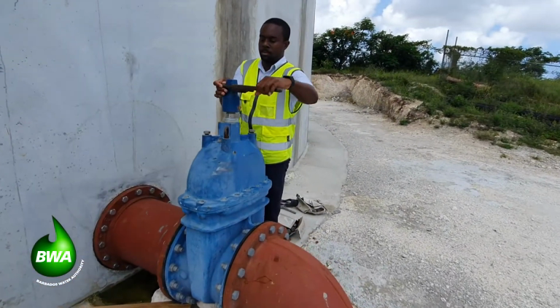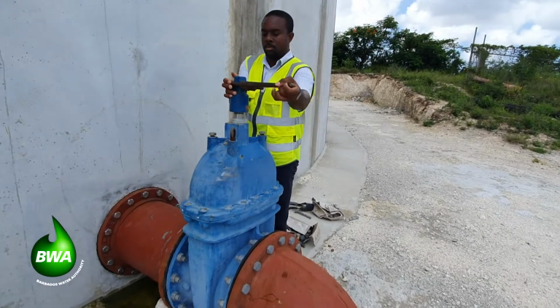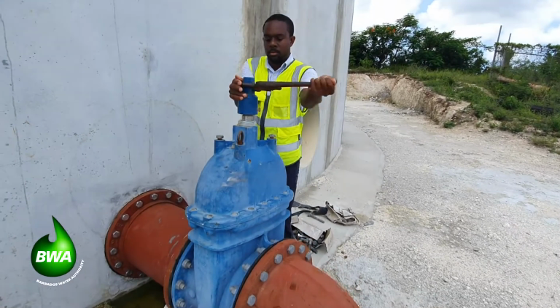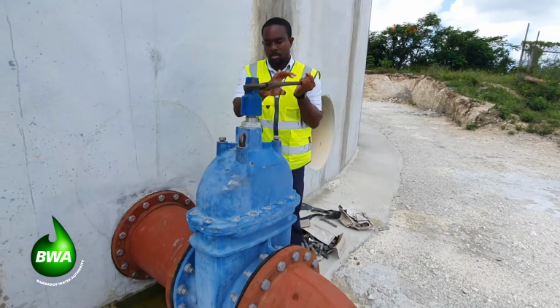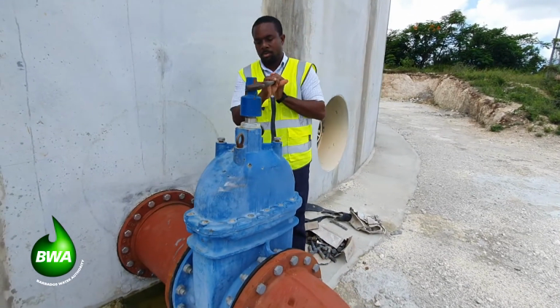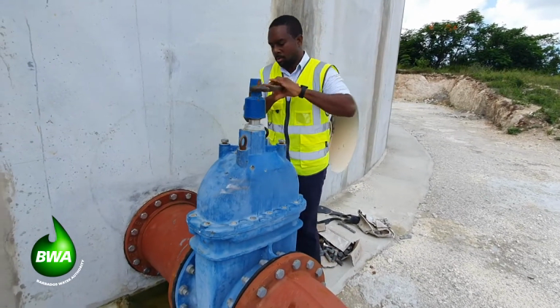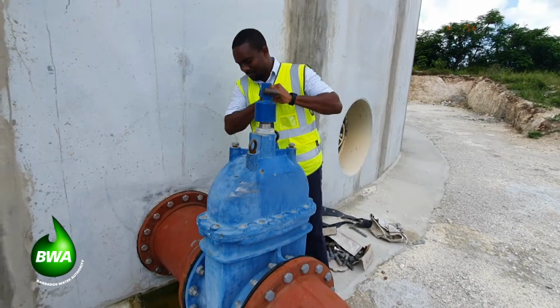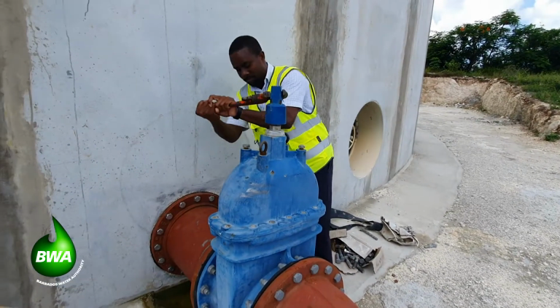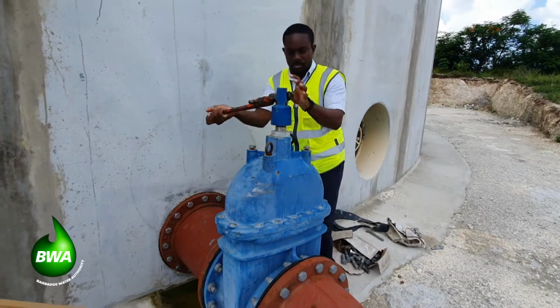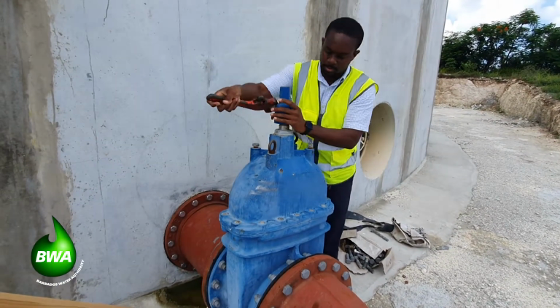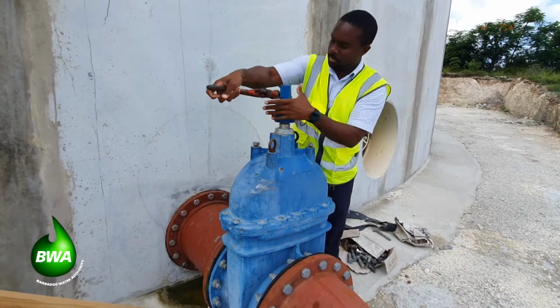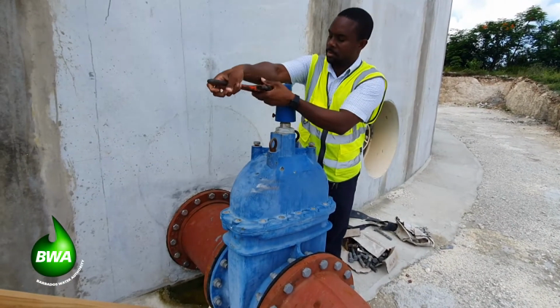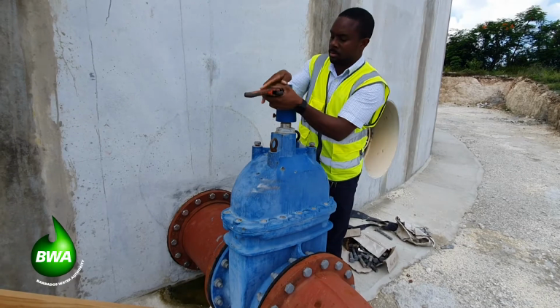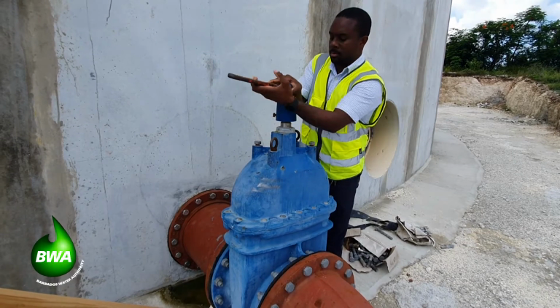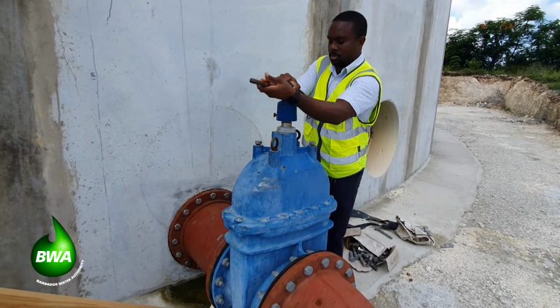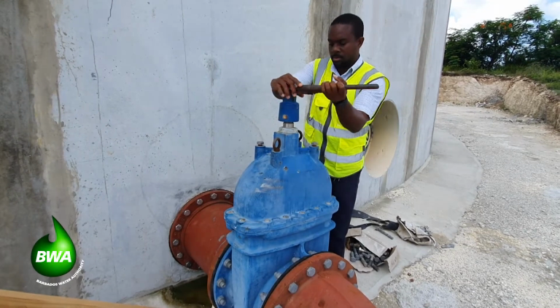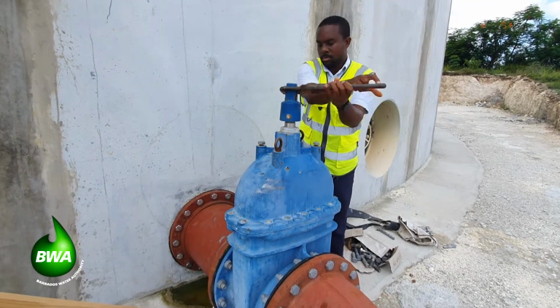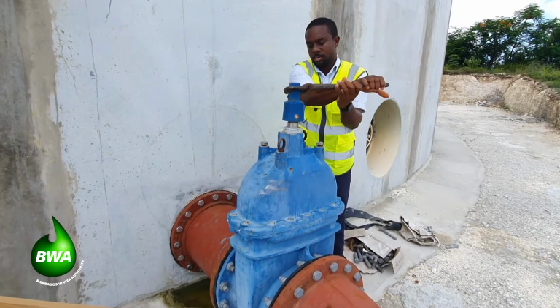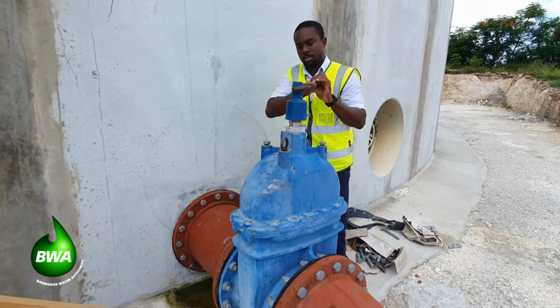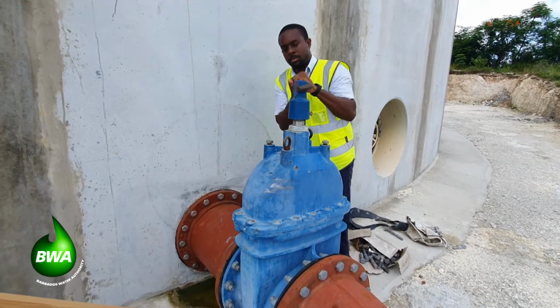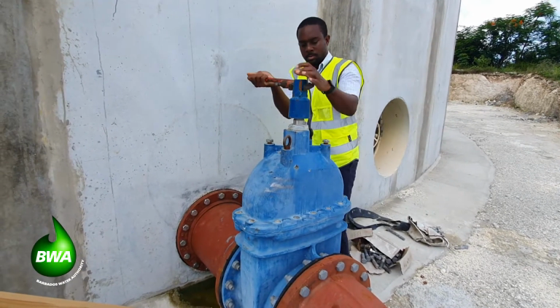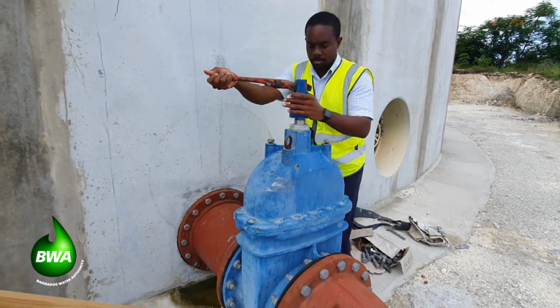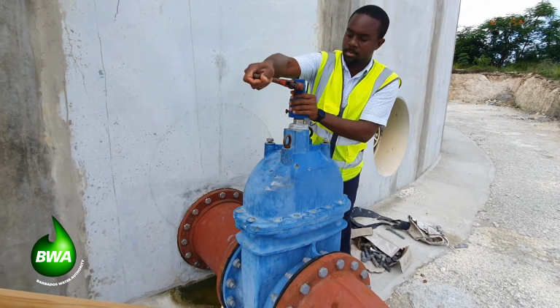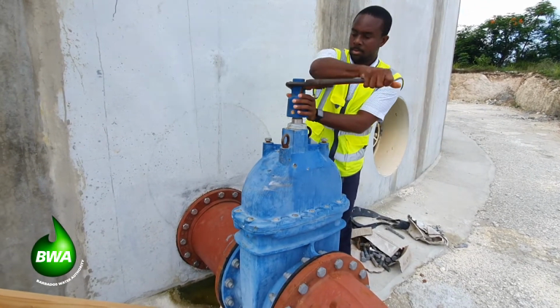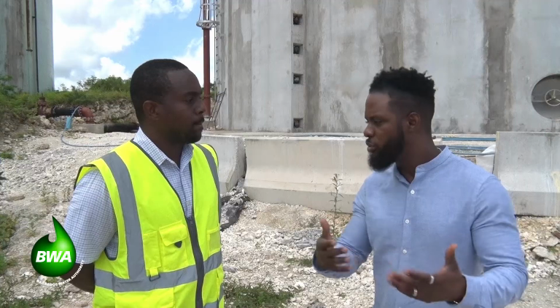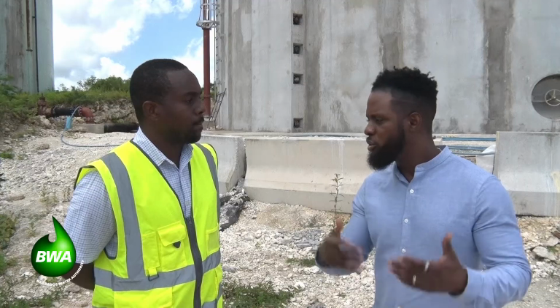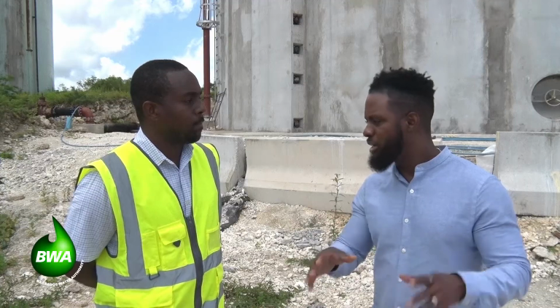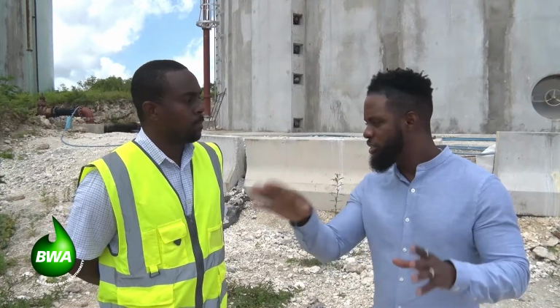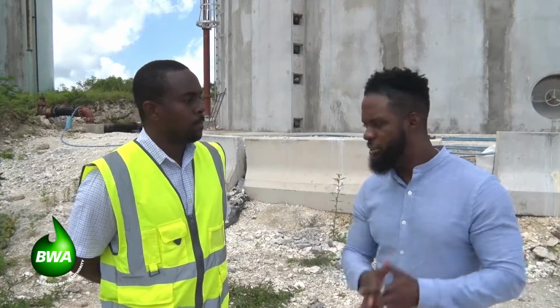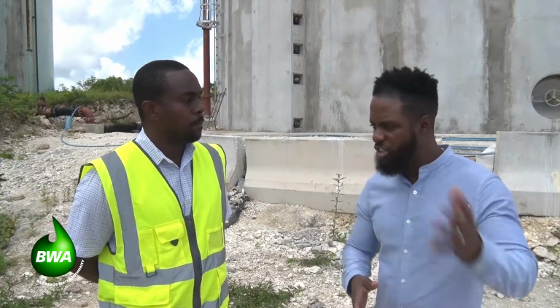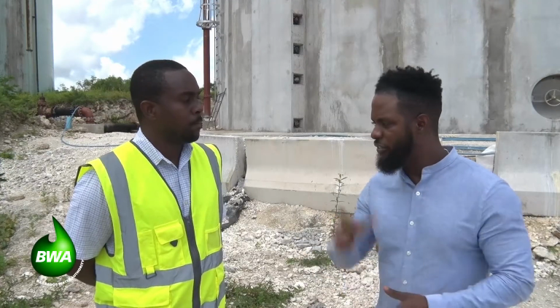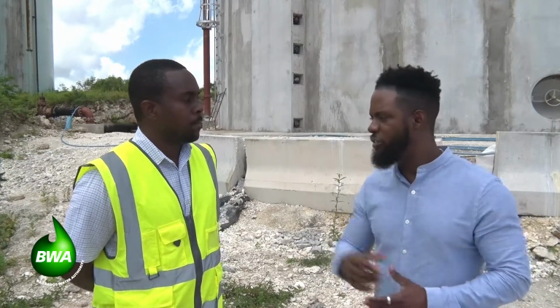So that water is gravity-fed to the residents in some of these surrounding districts that we are seeing right here. Talk about the other two reservoirs being connected — Lodge Hill and further afield — and the benefits that will accrue to residents in those areas.